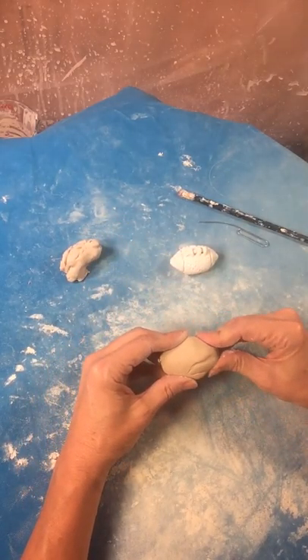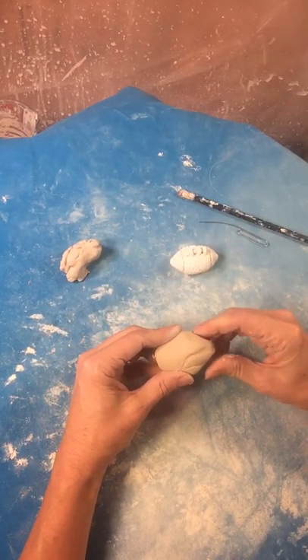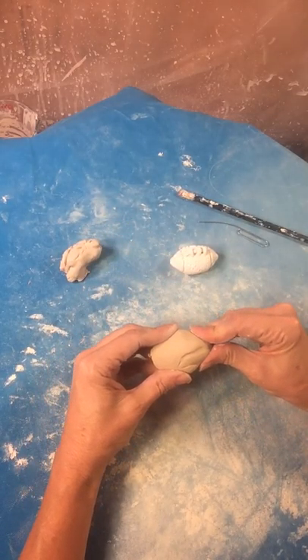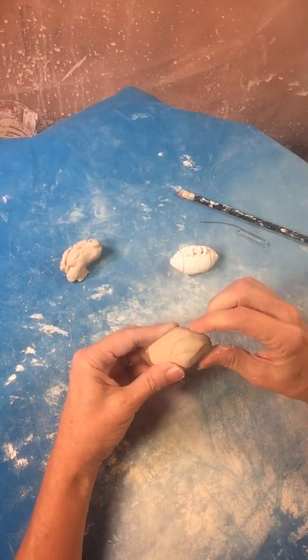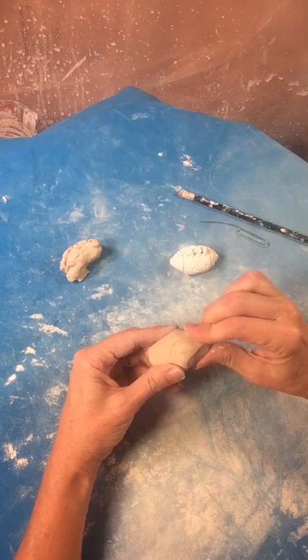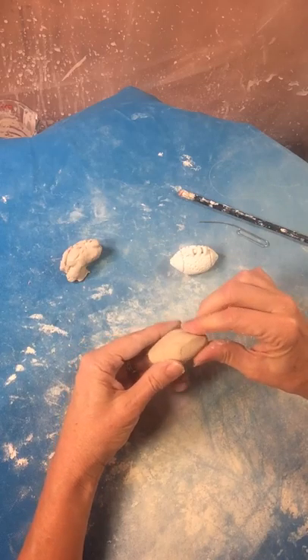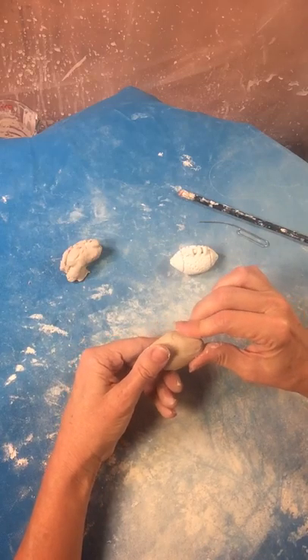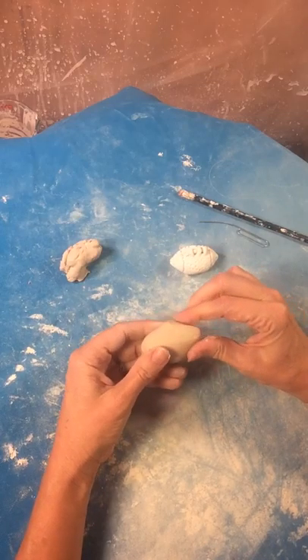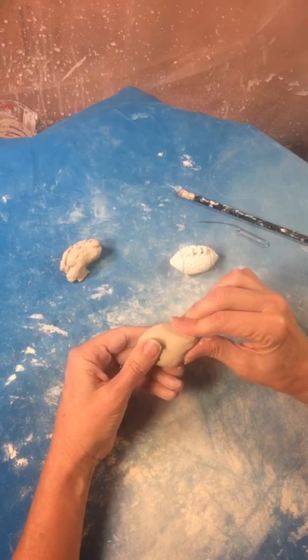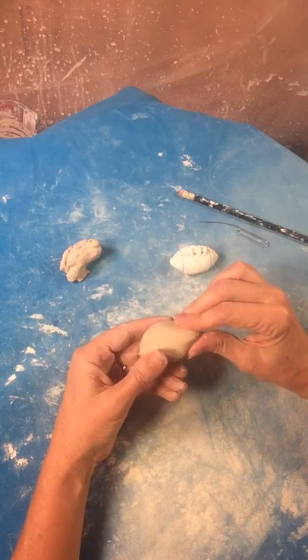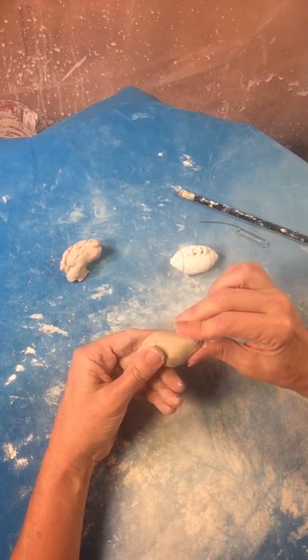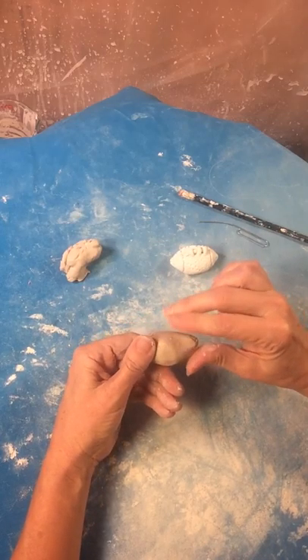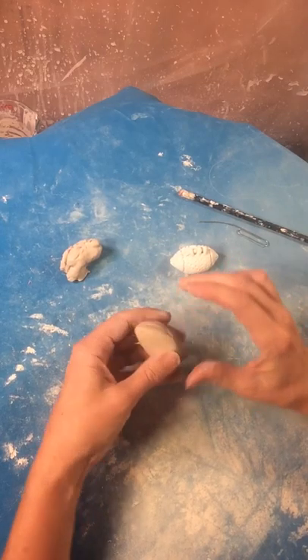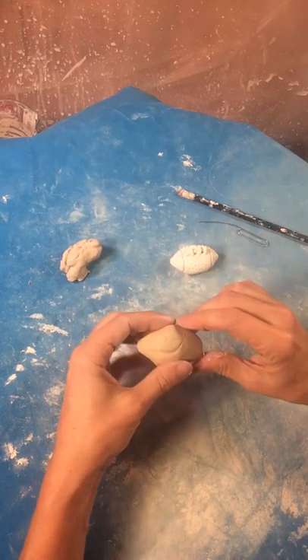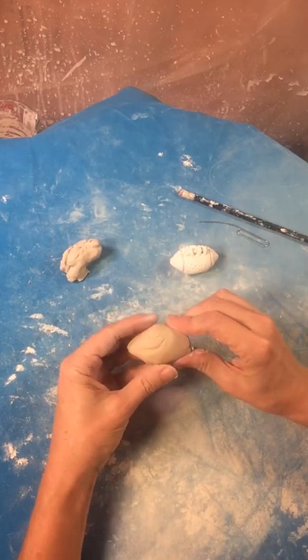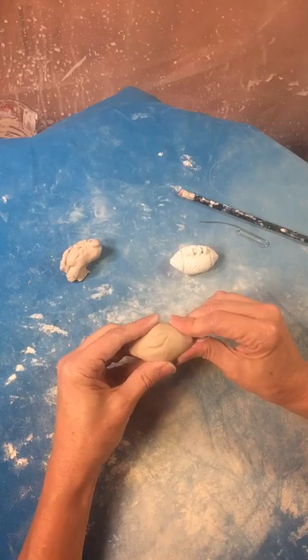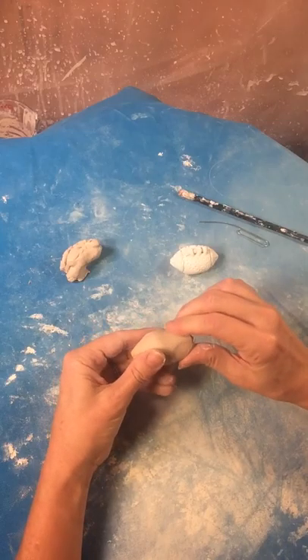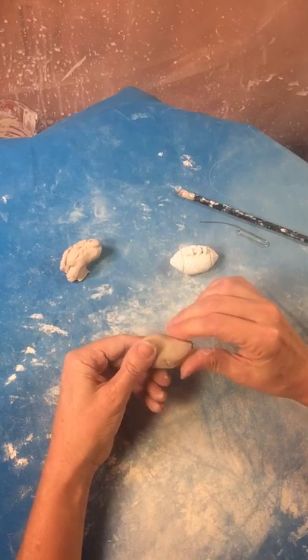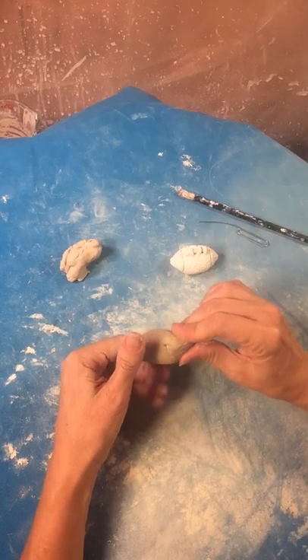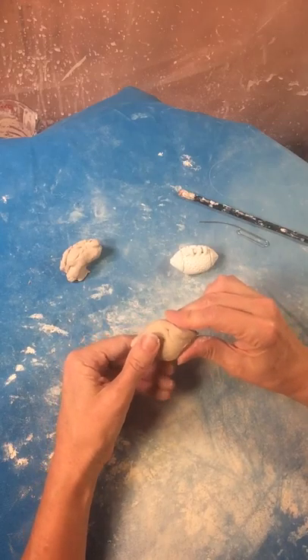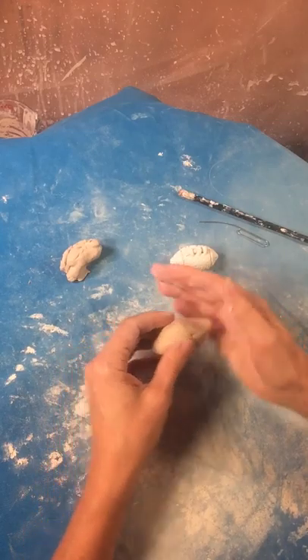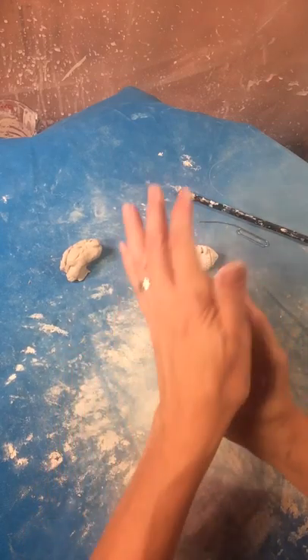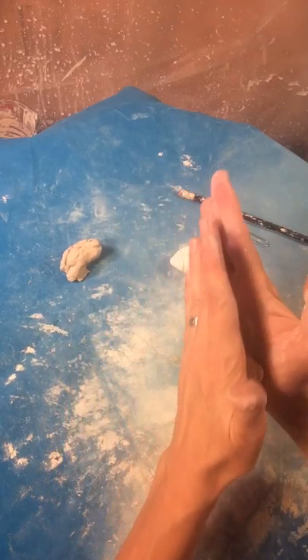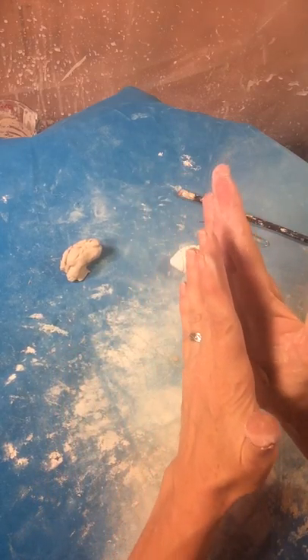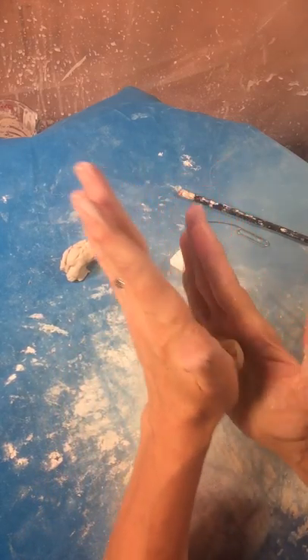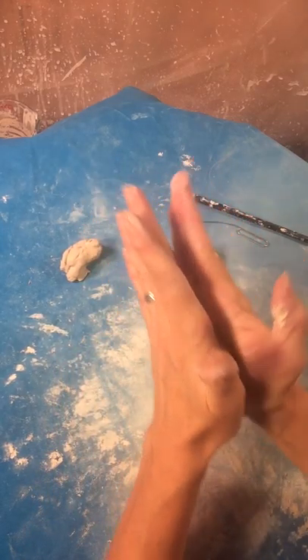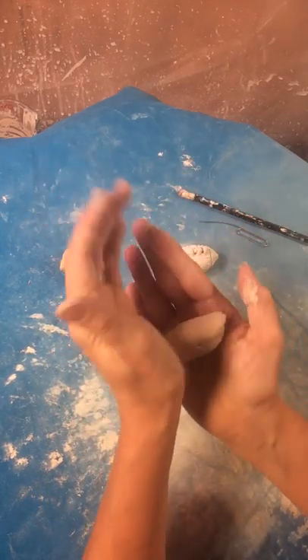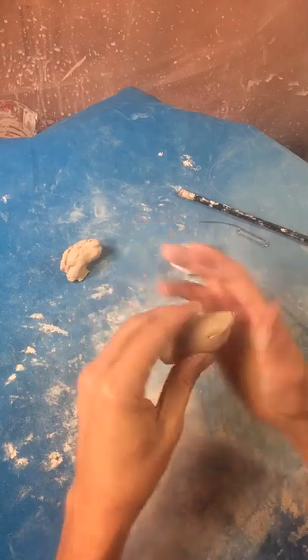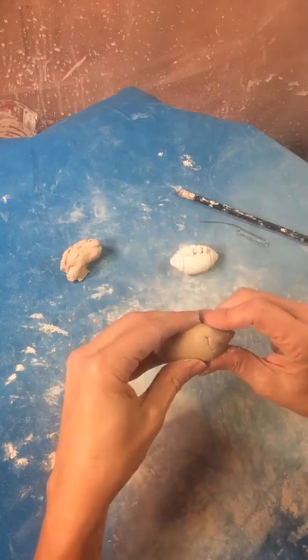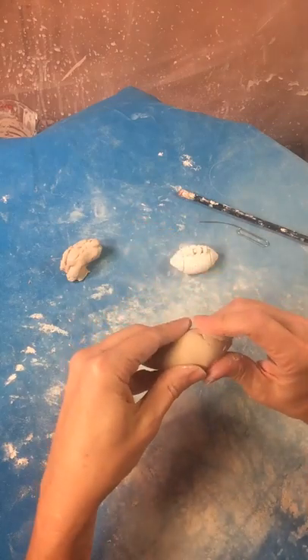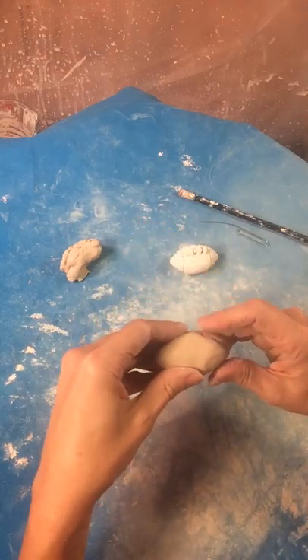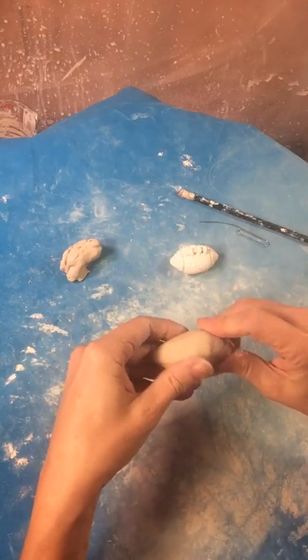You can also take your fingers and pinch, turn, pinch, turn, pinch, turn — keep doing that. Do the other side as well: pinch, turn, pinch, turn. And now I'm just going to roll it in my hands a little bit more to get that football shape.